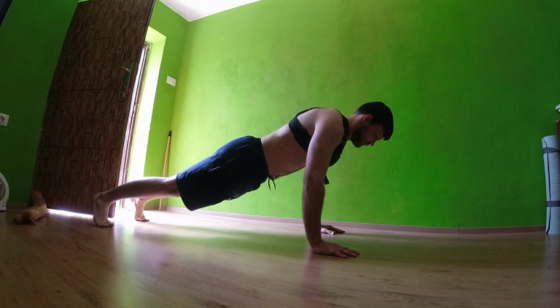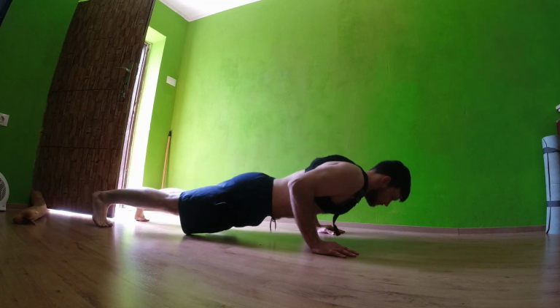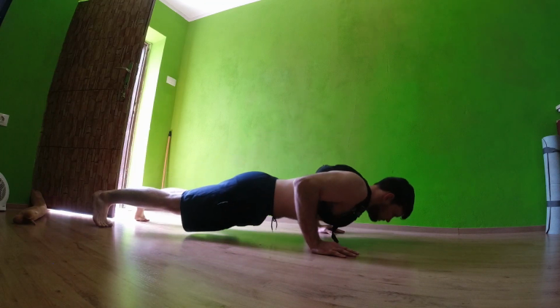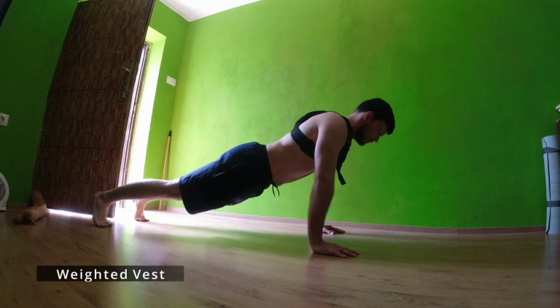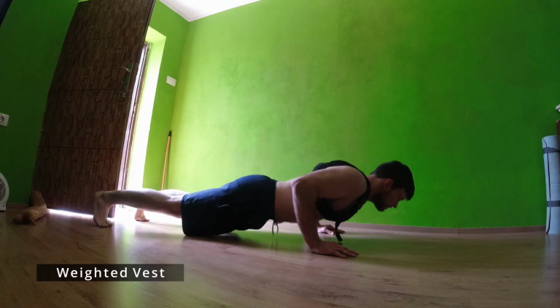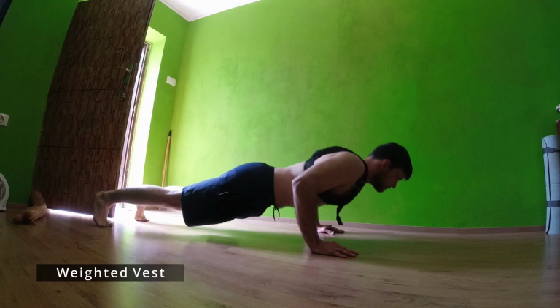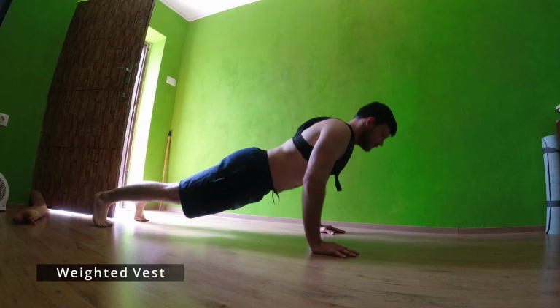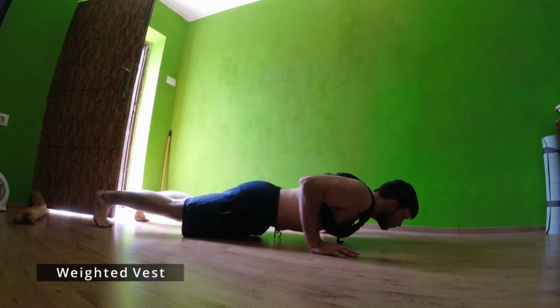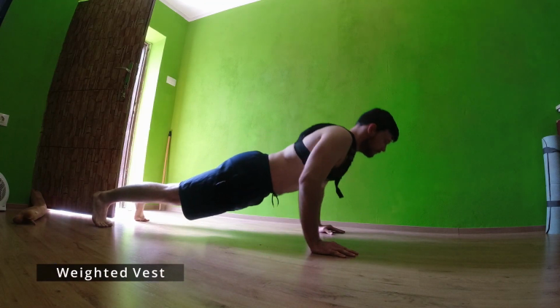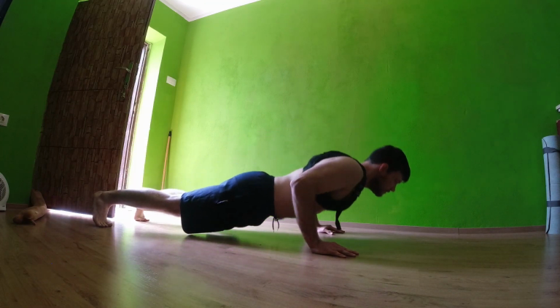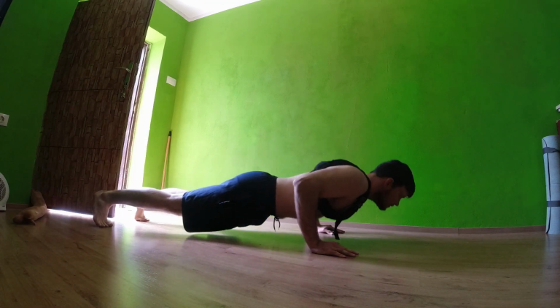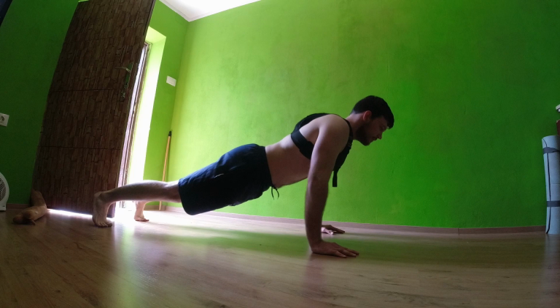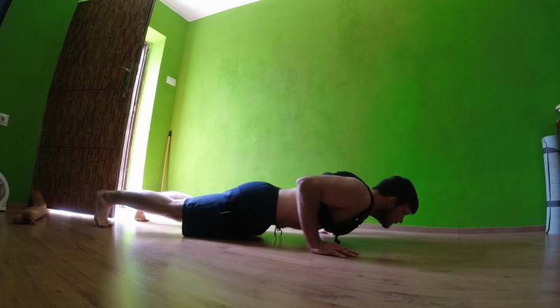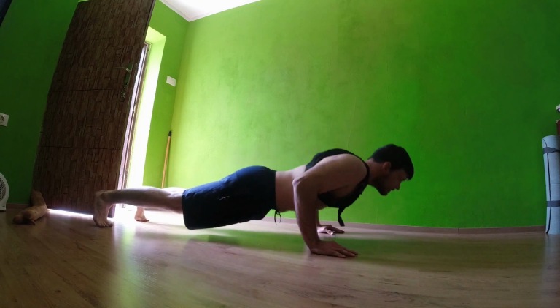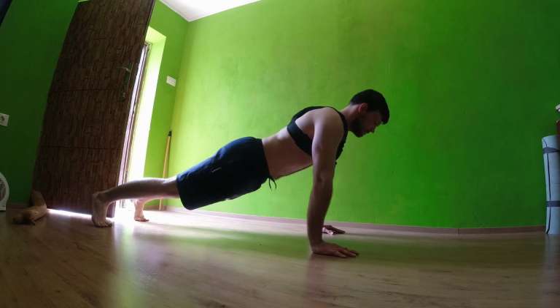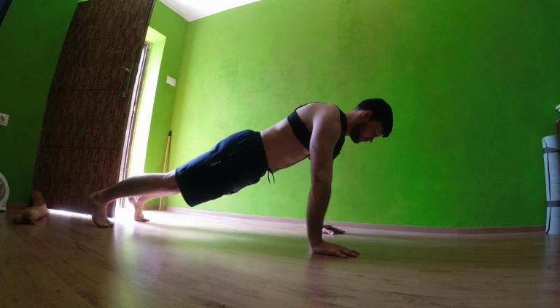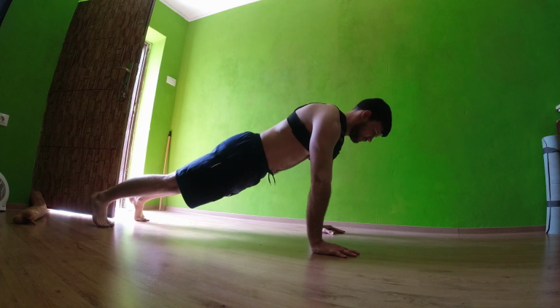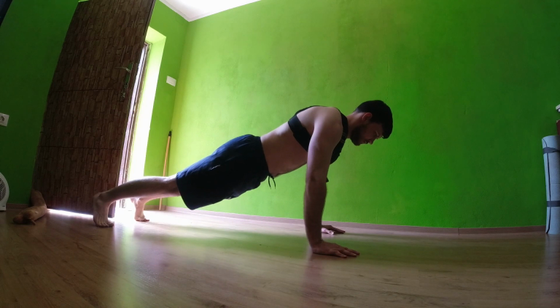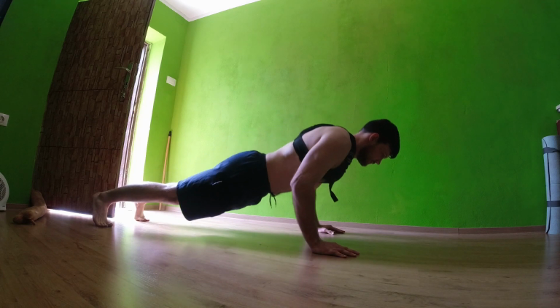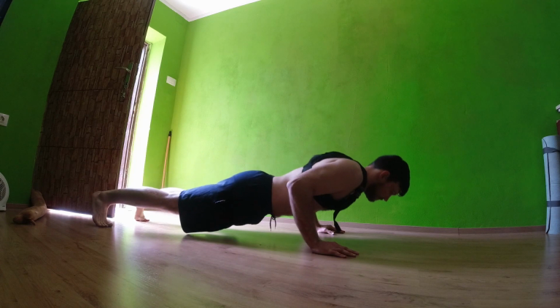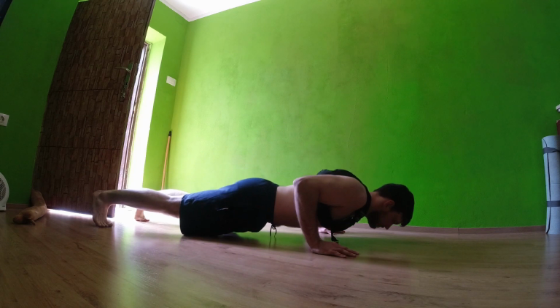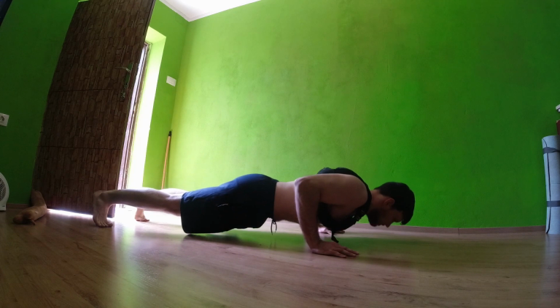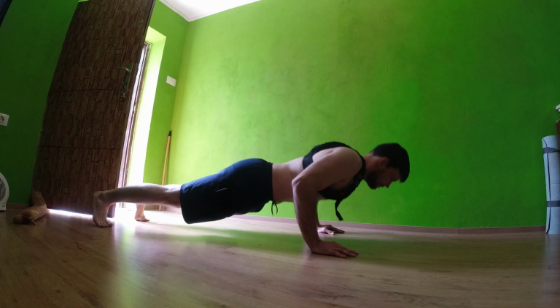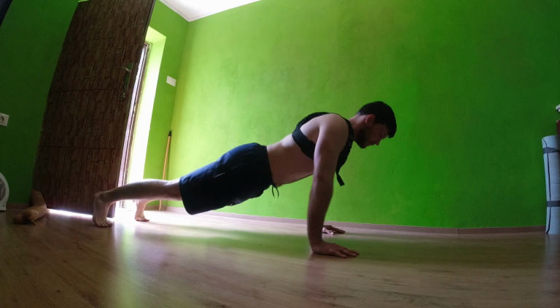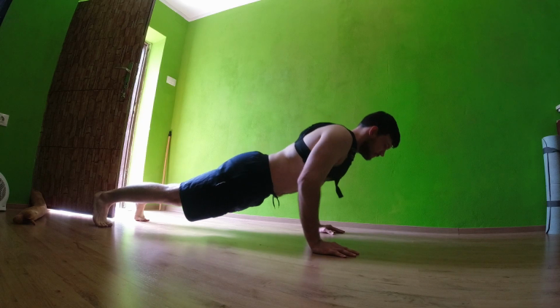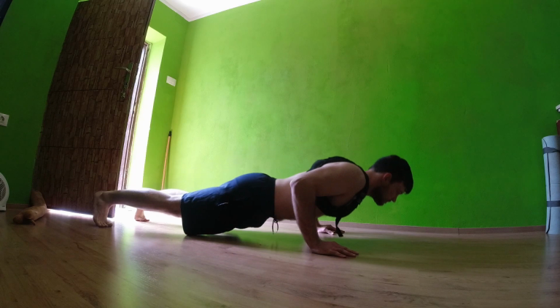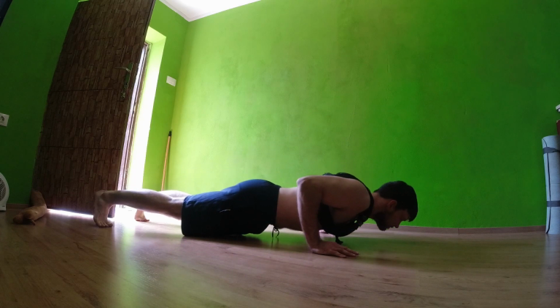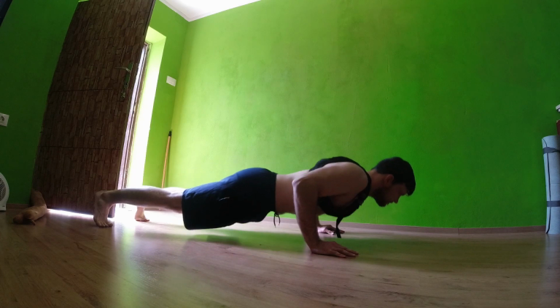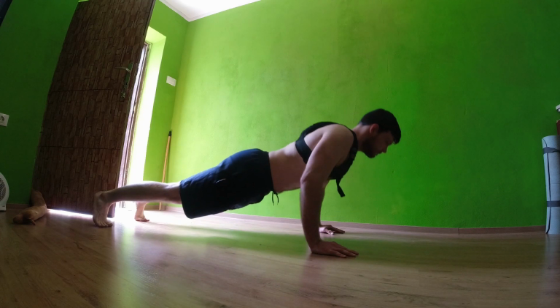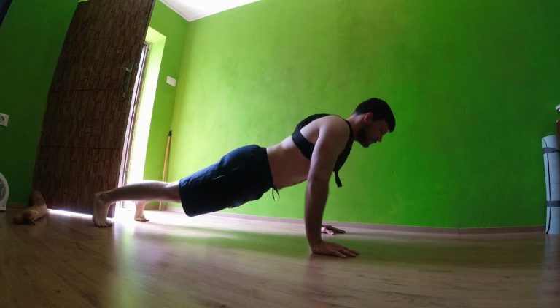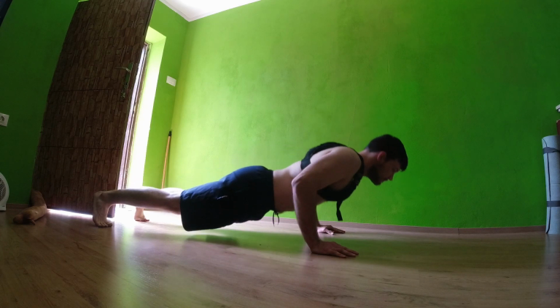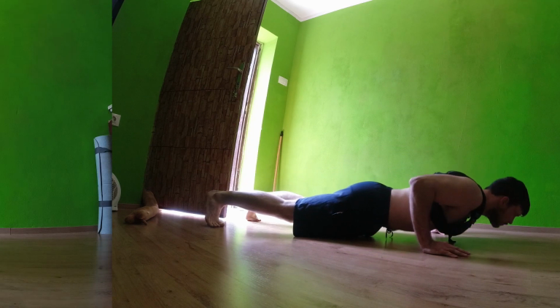A bit different way to add resistance is to put some weight on you. In this case we use a weighted vest, and no matter how much it weighs it will be very beneficial — much better than if you're just pushing your own body weight.